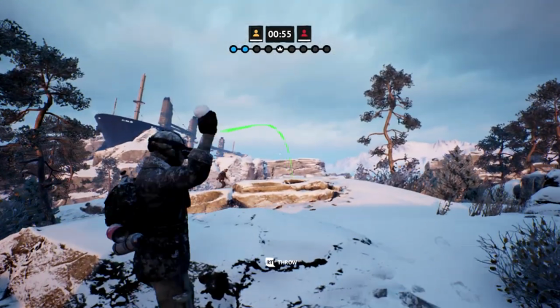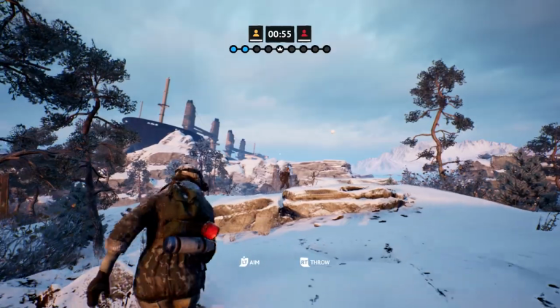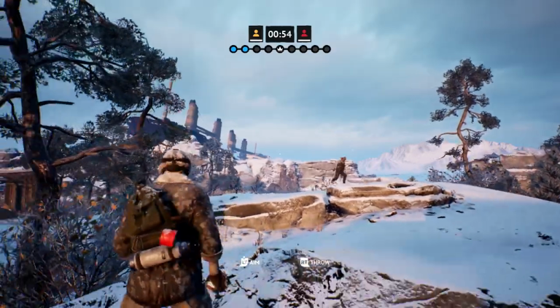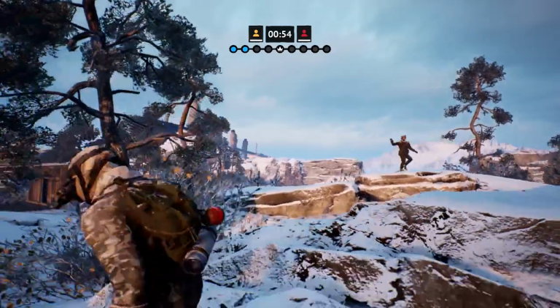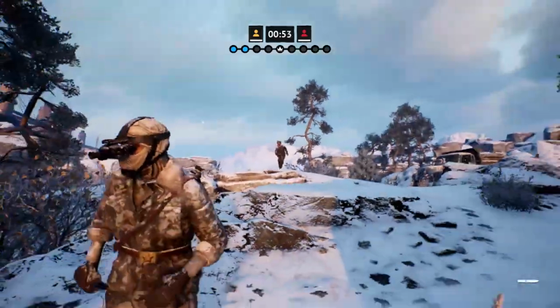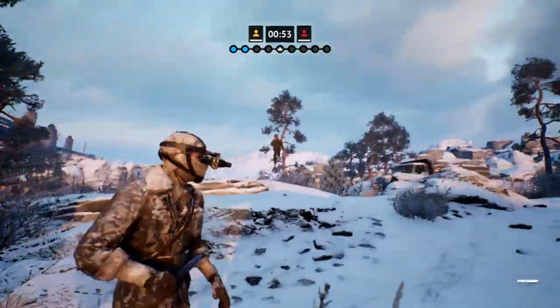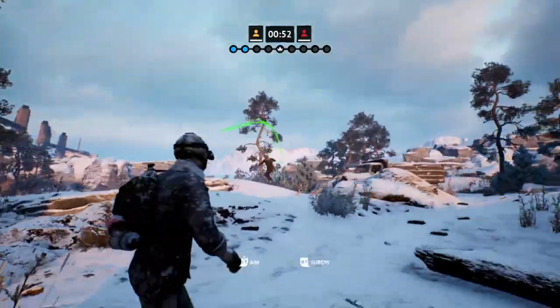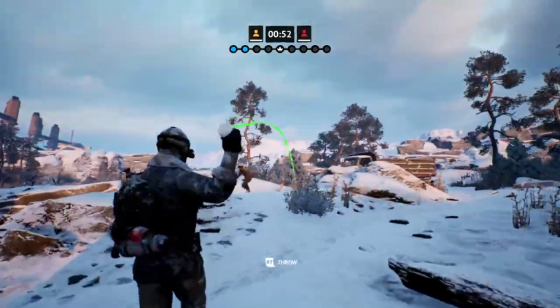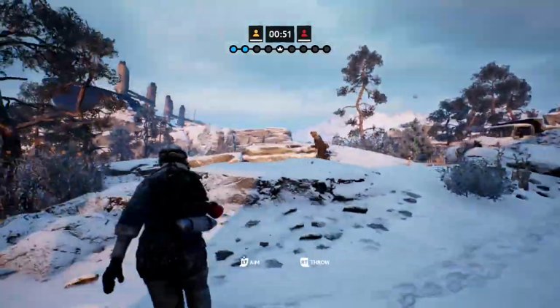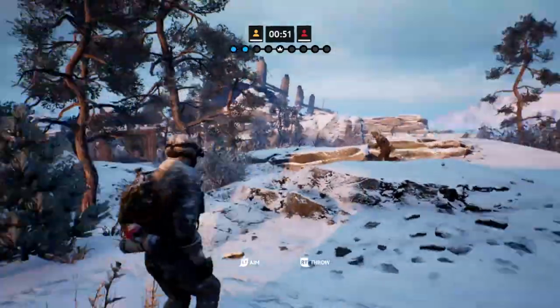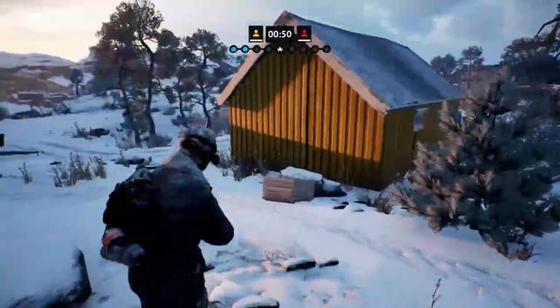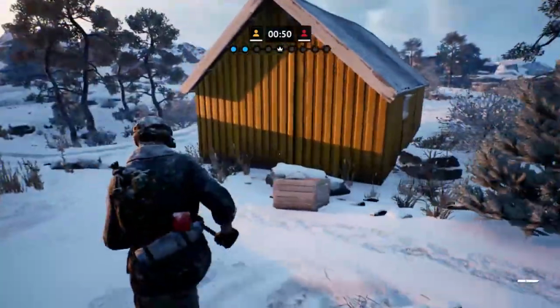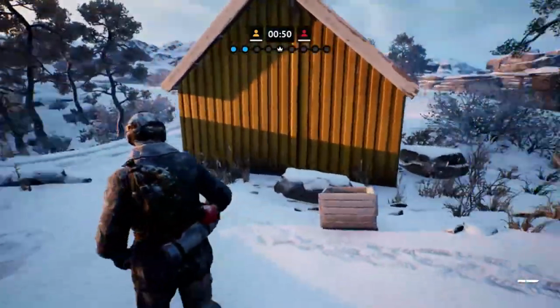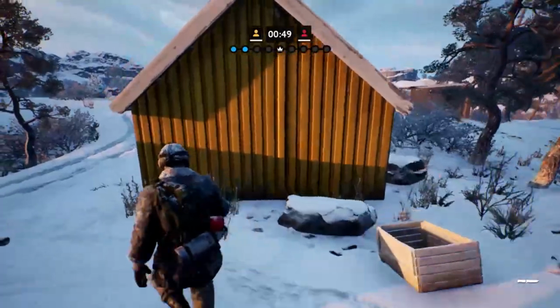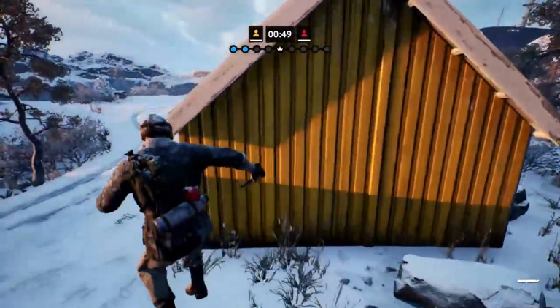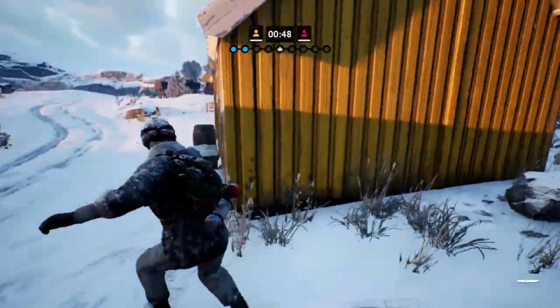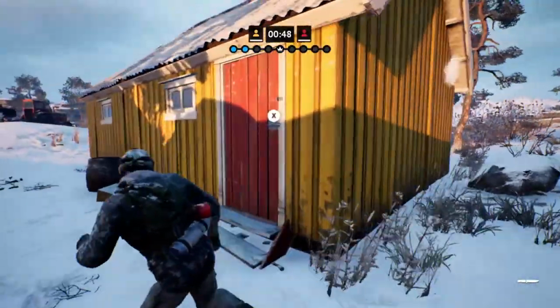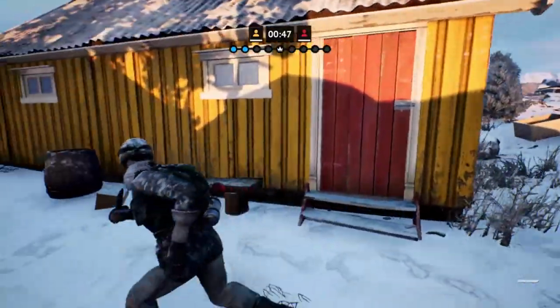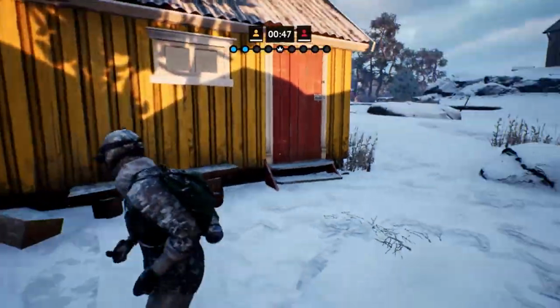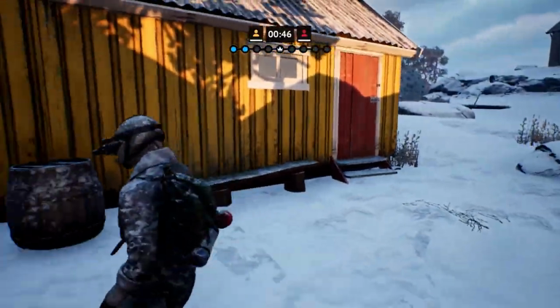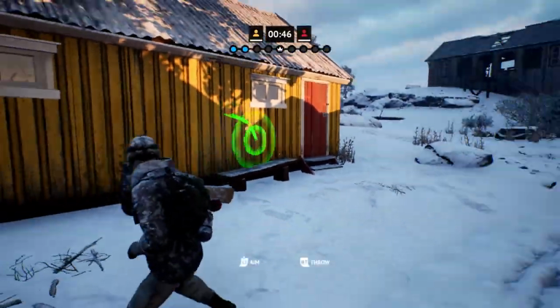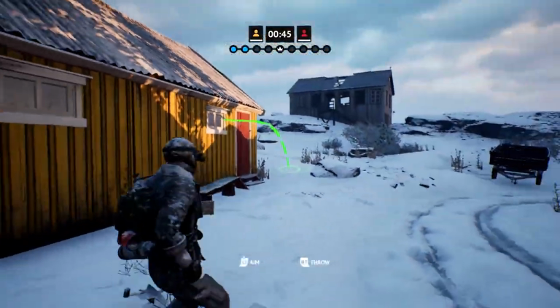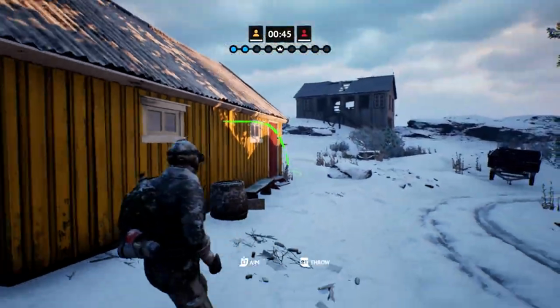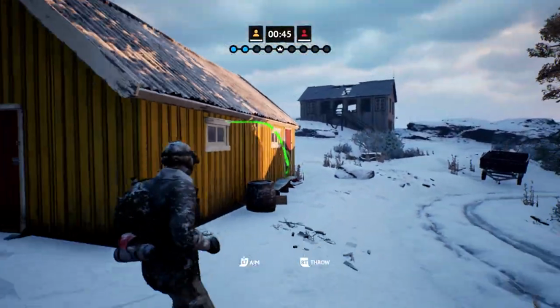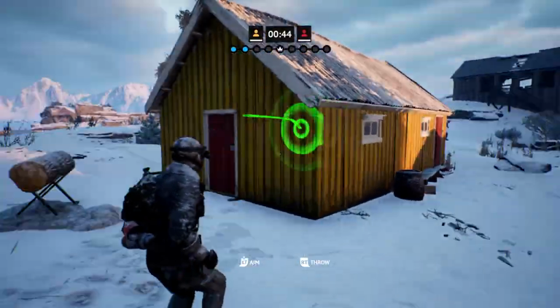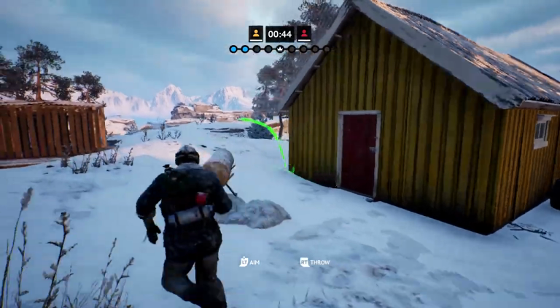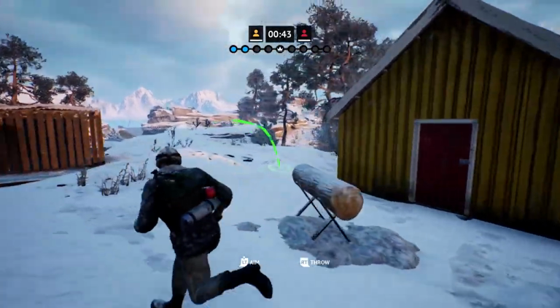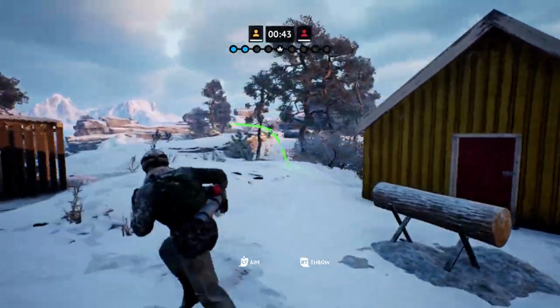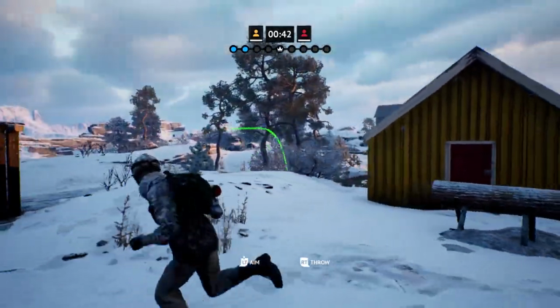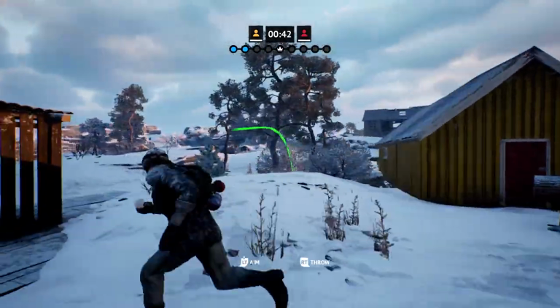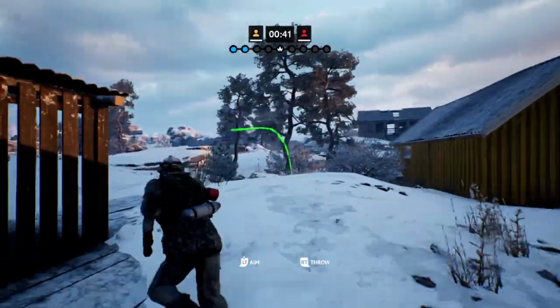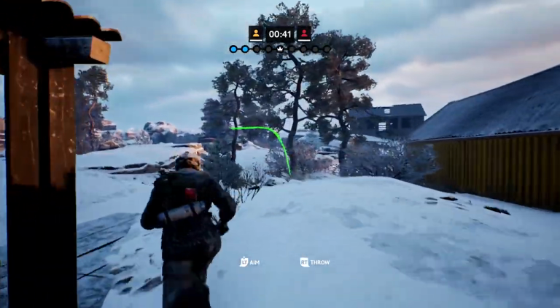Now for the other new consumable, we have snowballs. These work differently than a normal consumable because they can only be accessed as a loadout in Elim. They work with the grenade throwing UI, but their projectile speed is significantly faster and they one shot on impact.